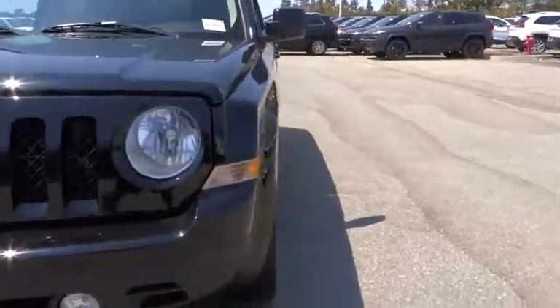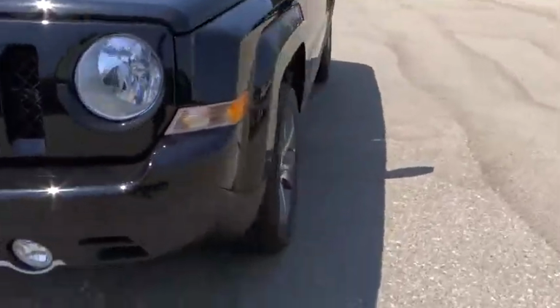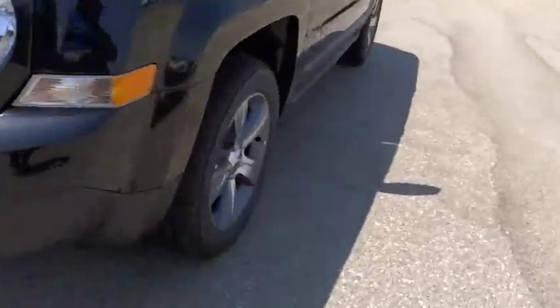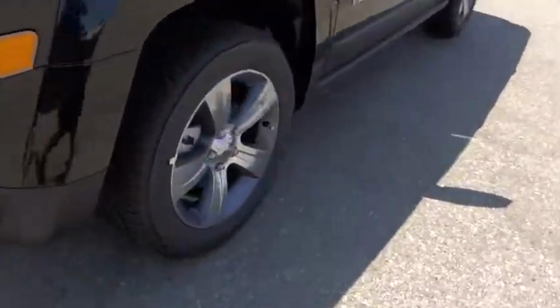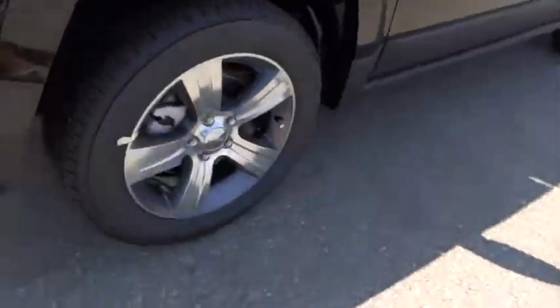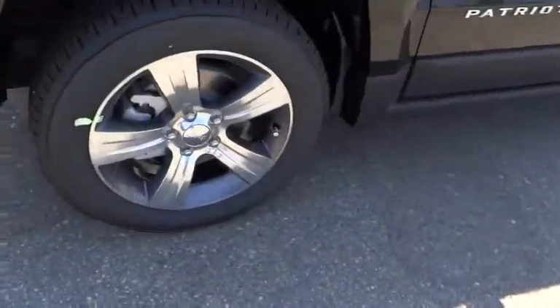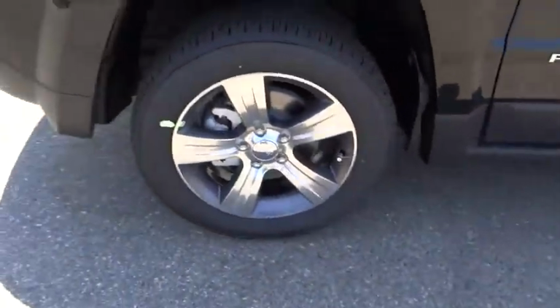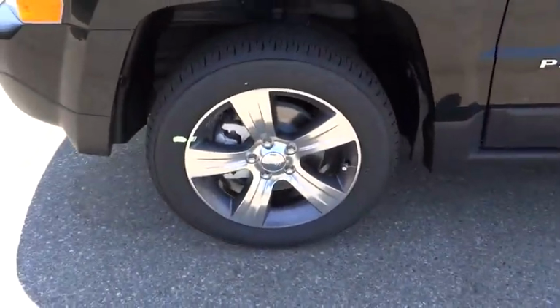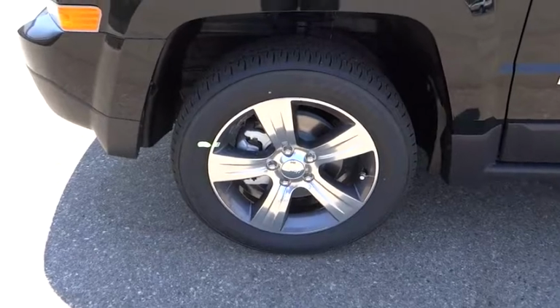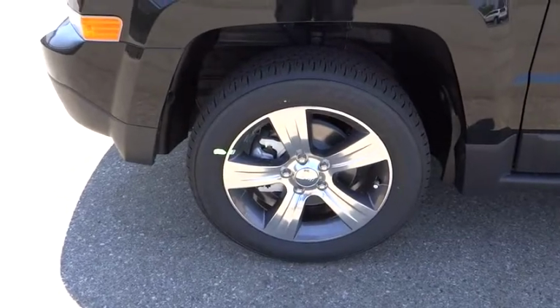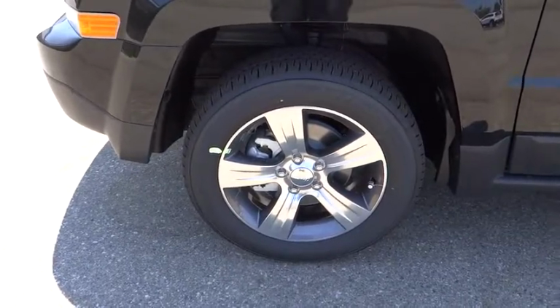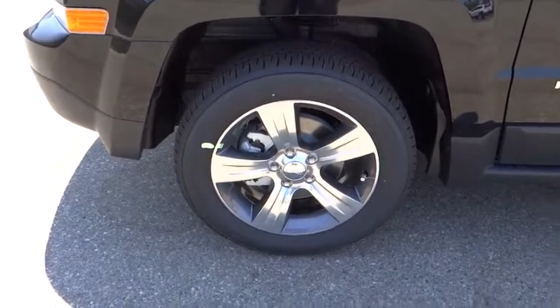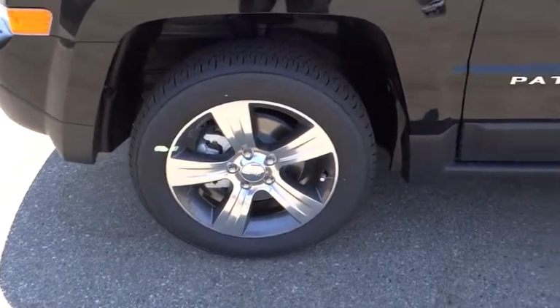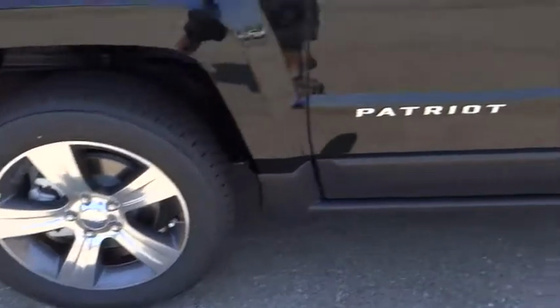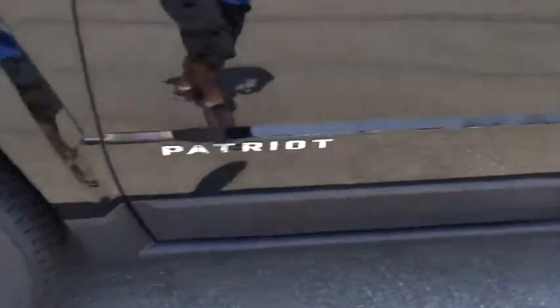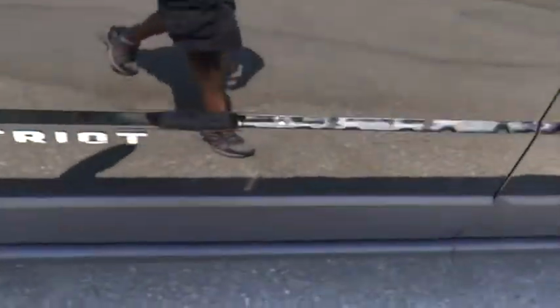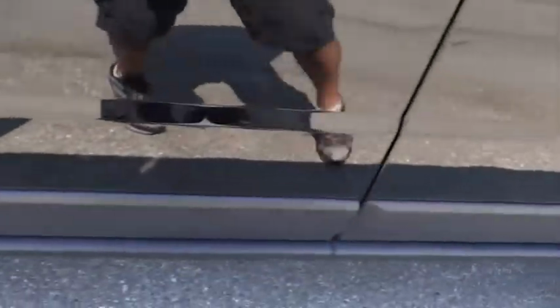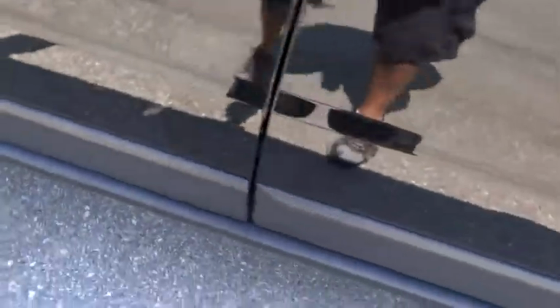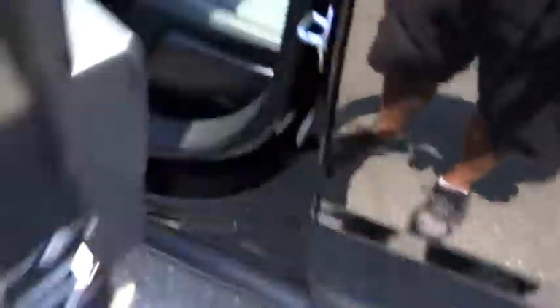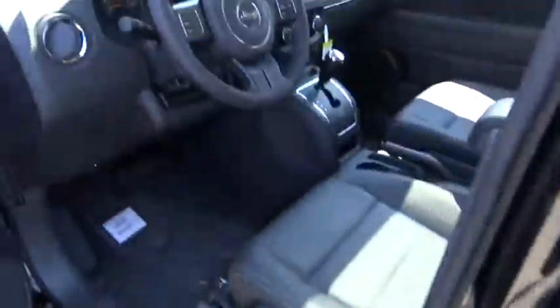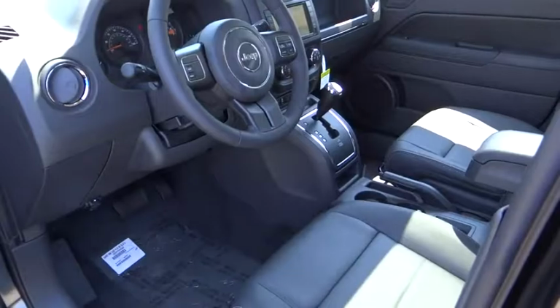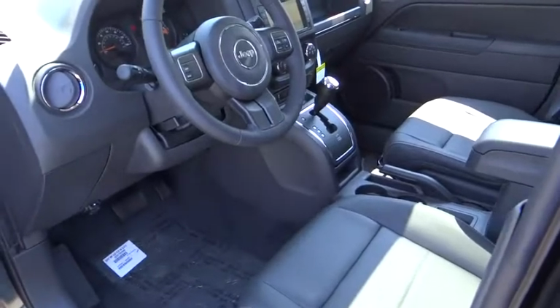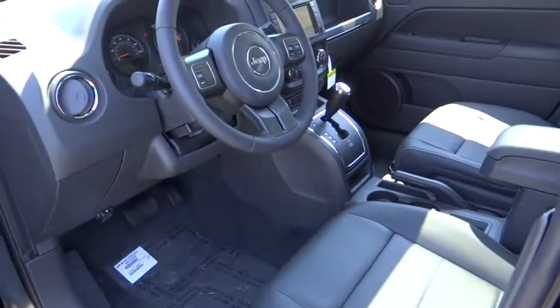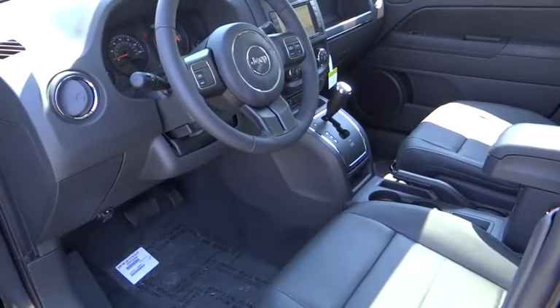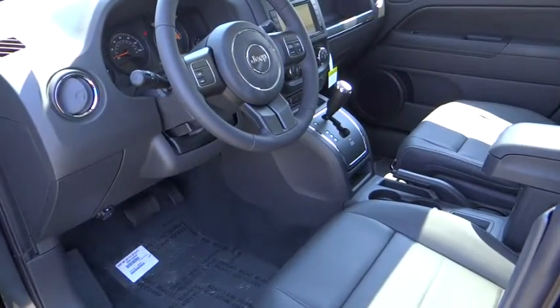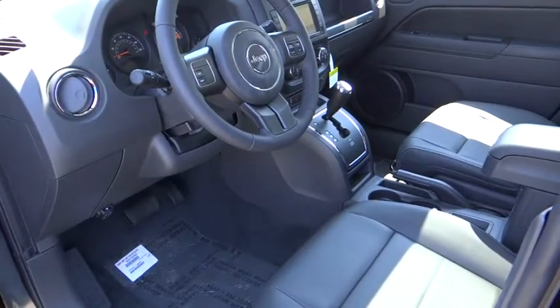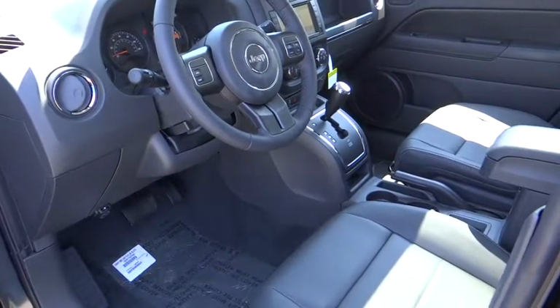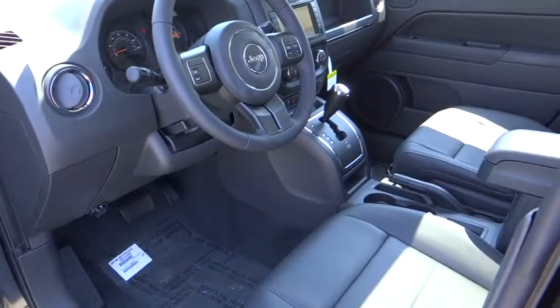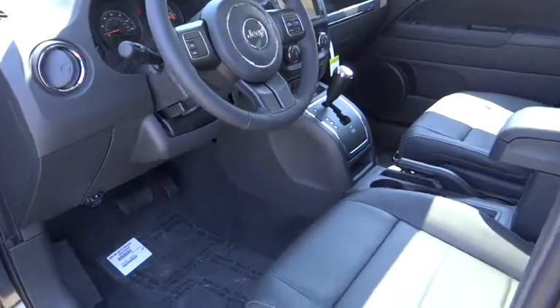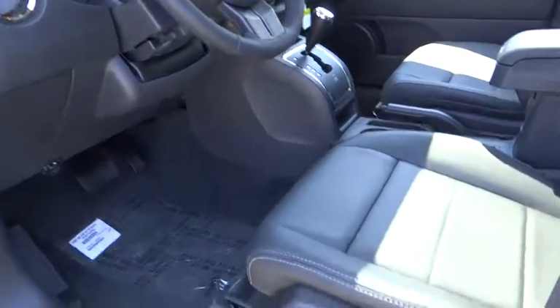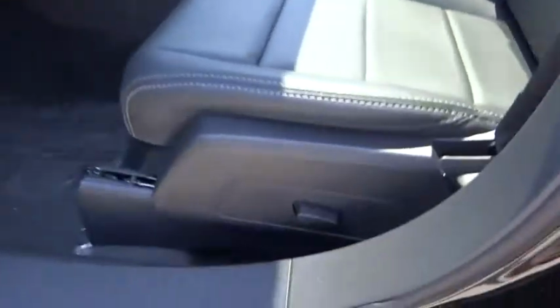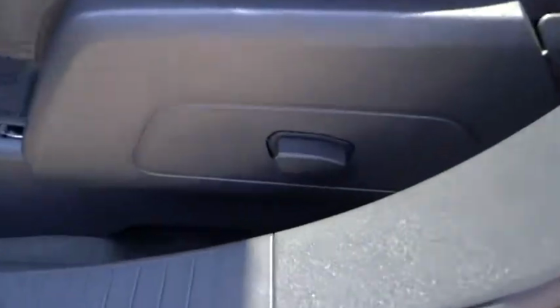Aluminum wheels, floor mats, front wheel drive, rear defrost, AM-FM stereo radio, CD player, quad lamps, power door locks. Wouldn't you look great in this vehicle? Stop in today and see for yourself.